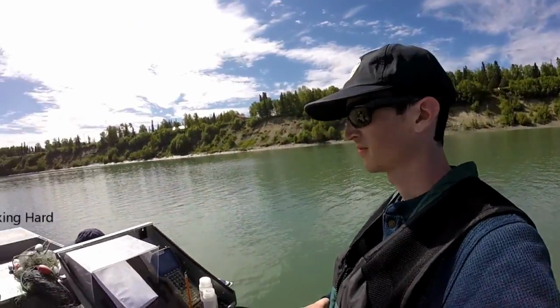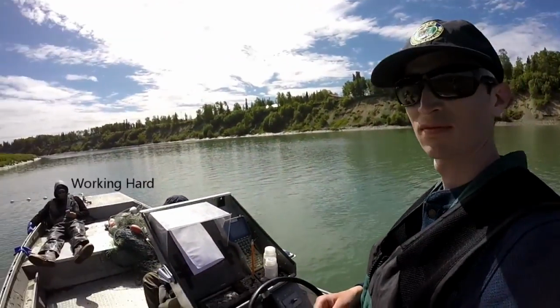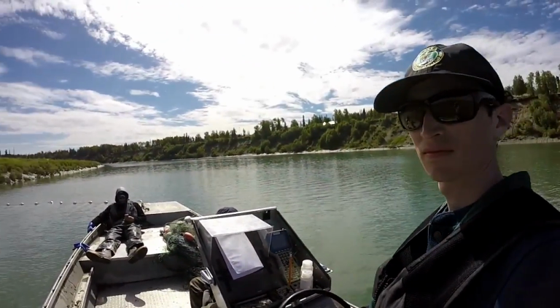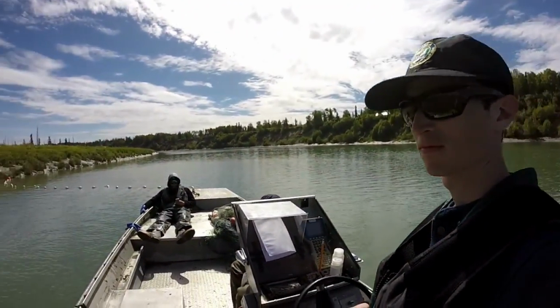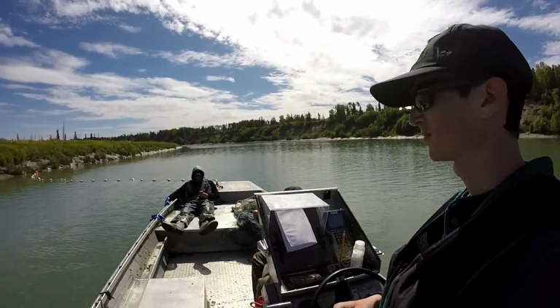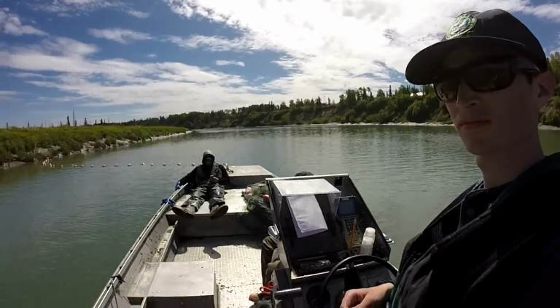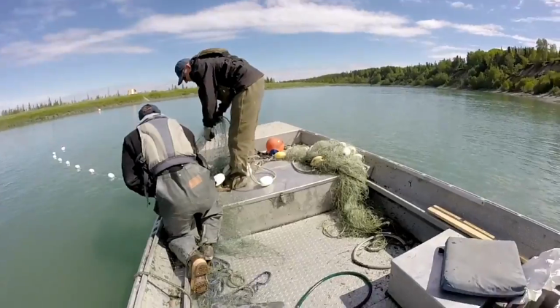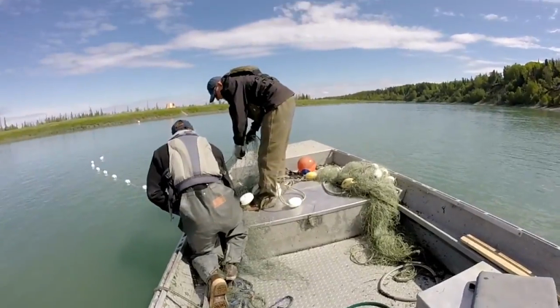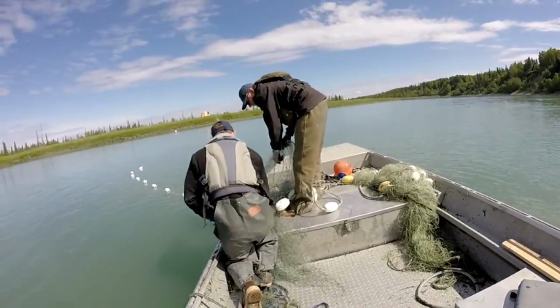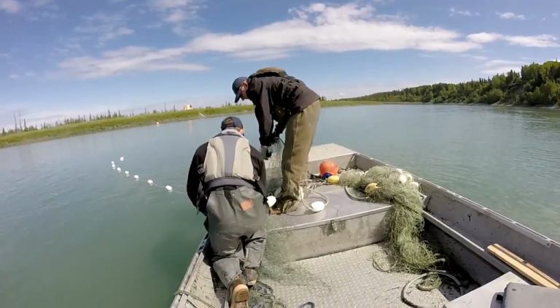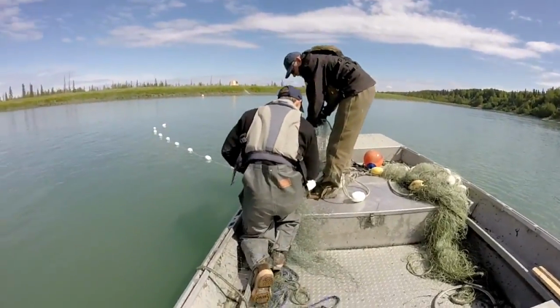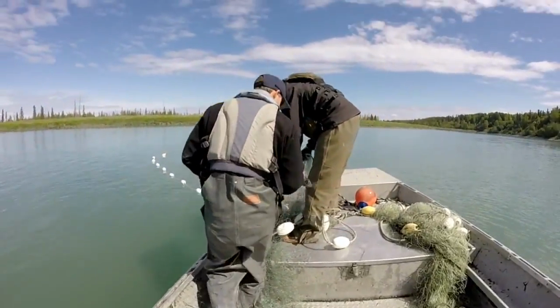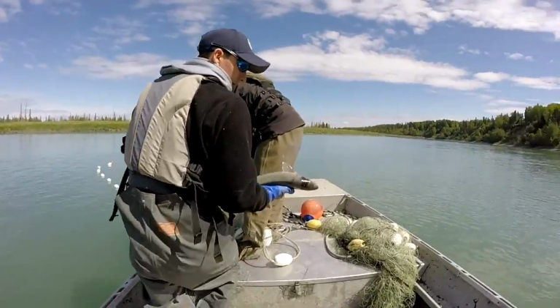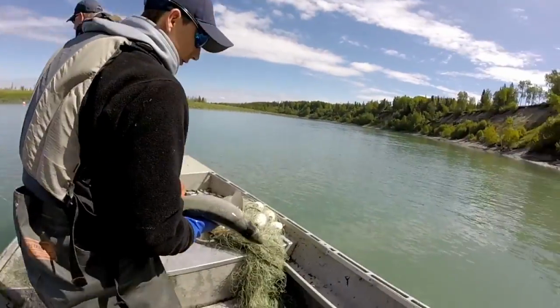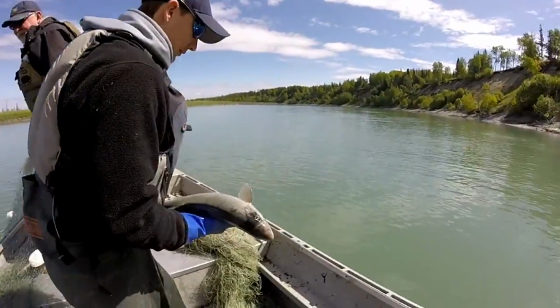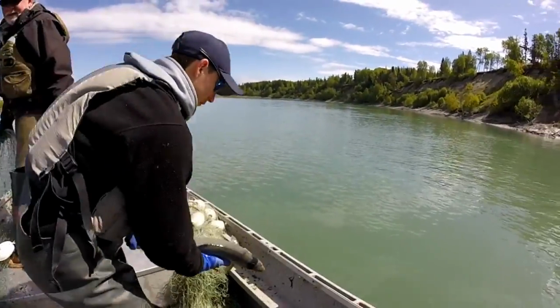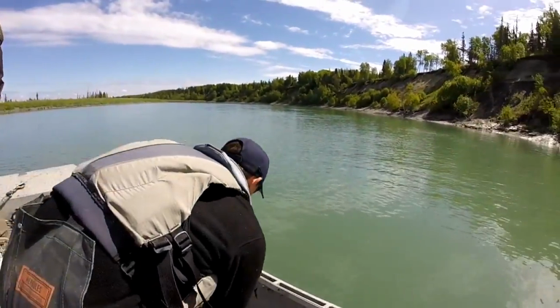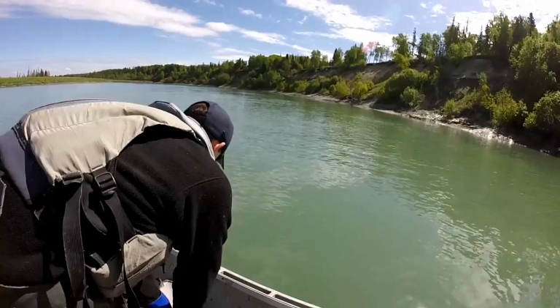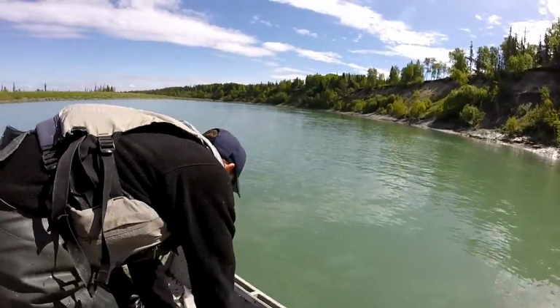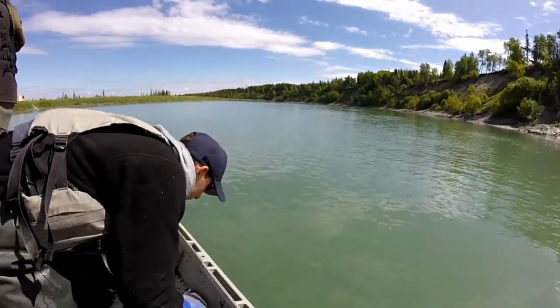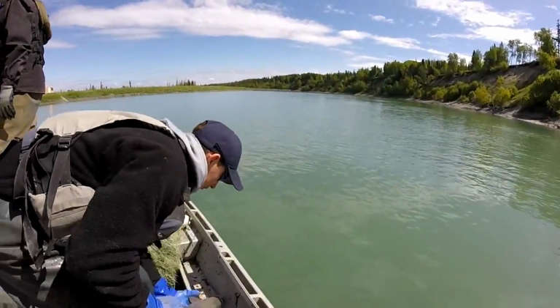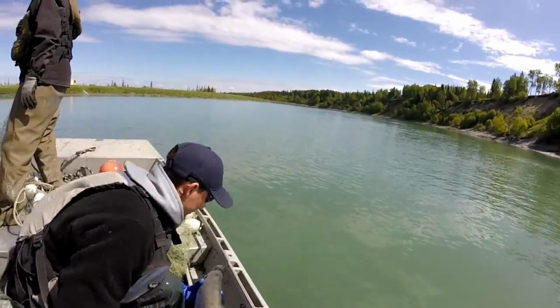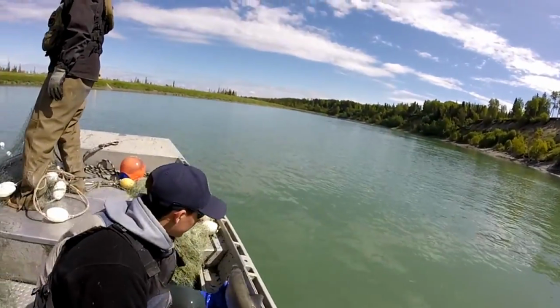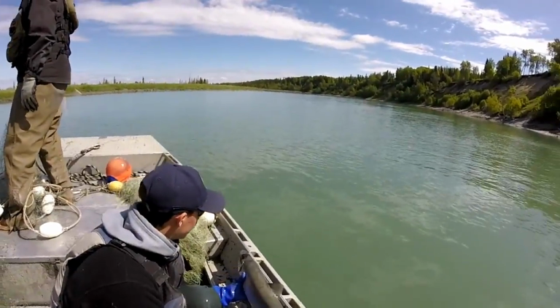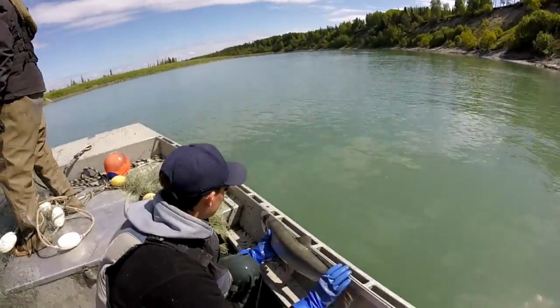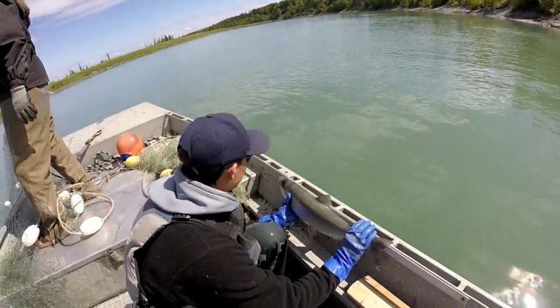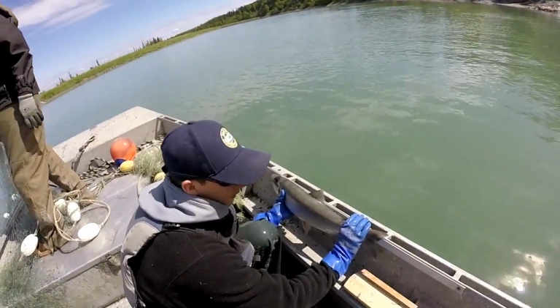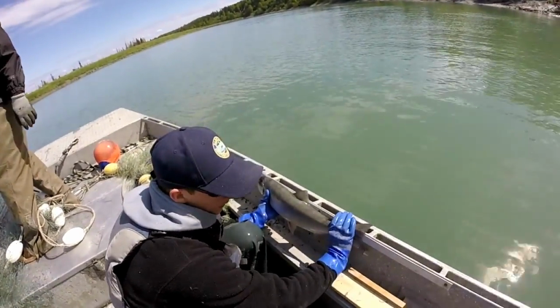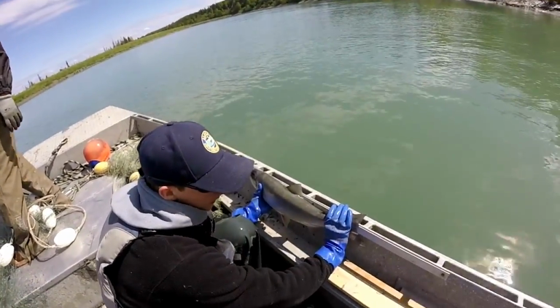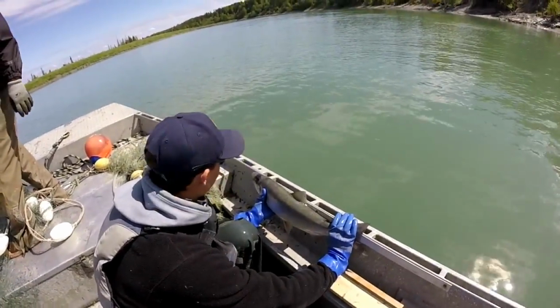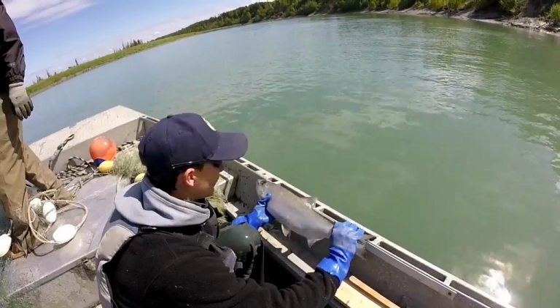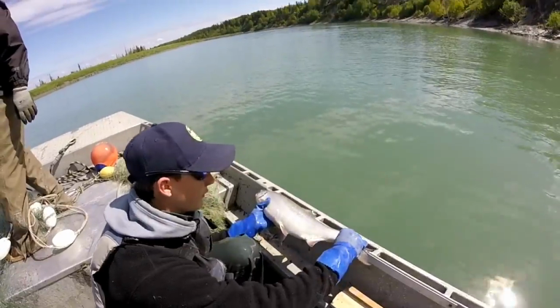We usually take about 10 minutes in between drifts. For sockeye, a piece called the axillary process located under their pelvic fin is removed to provide the genetic sample.